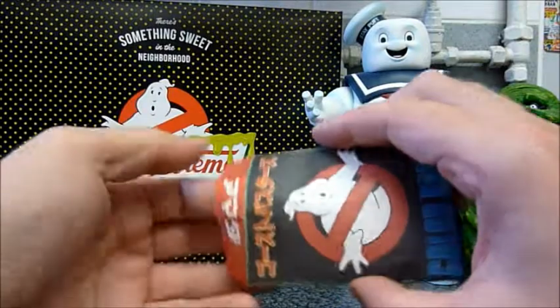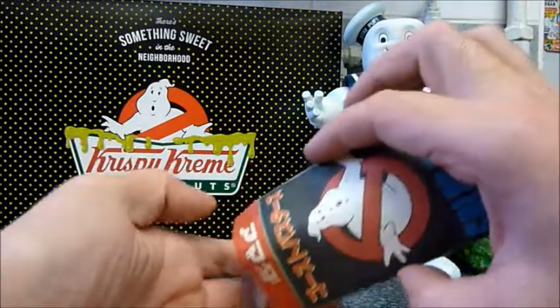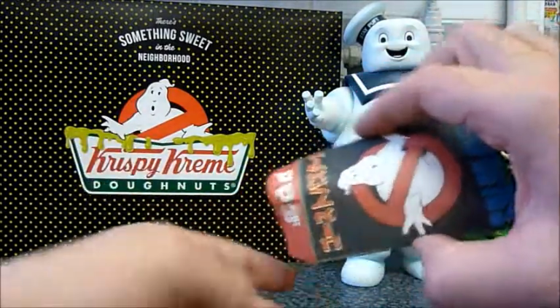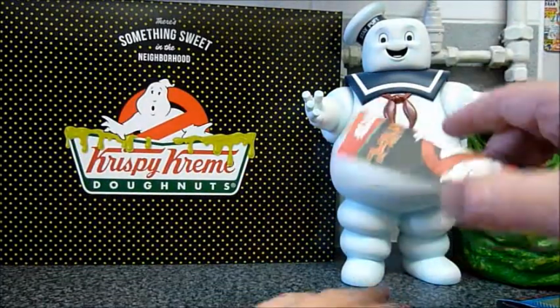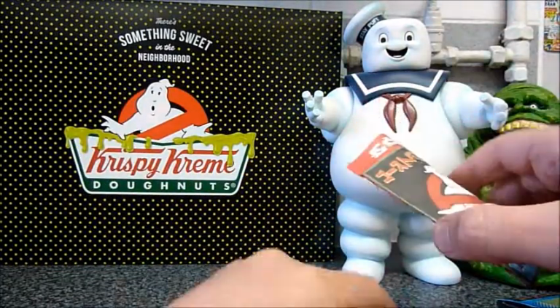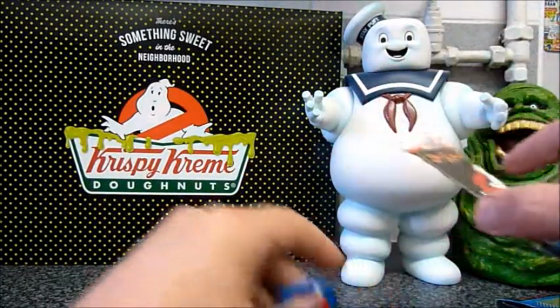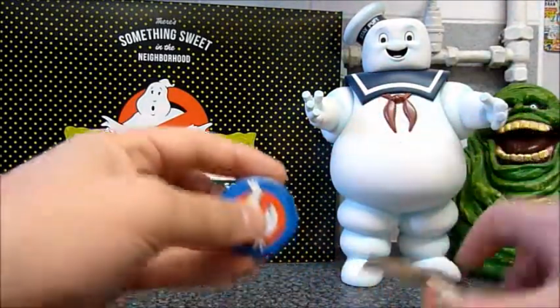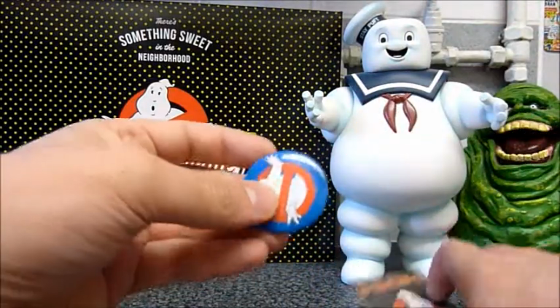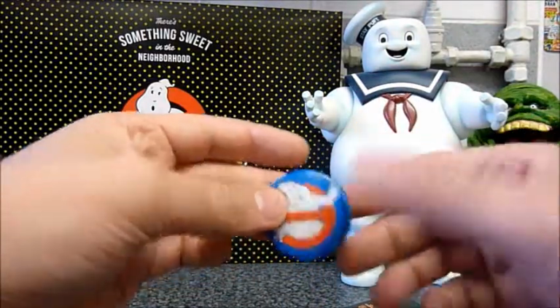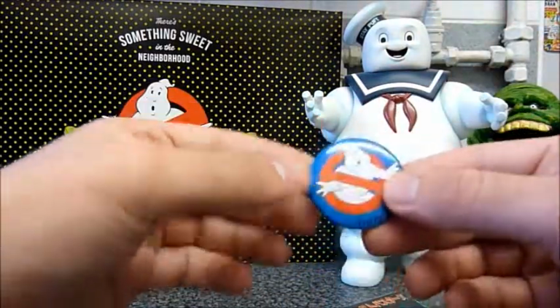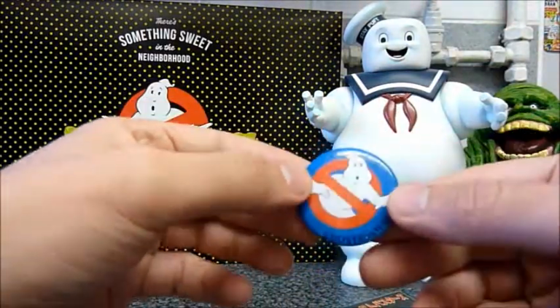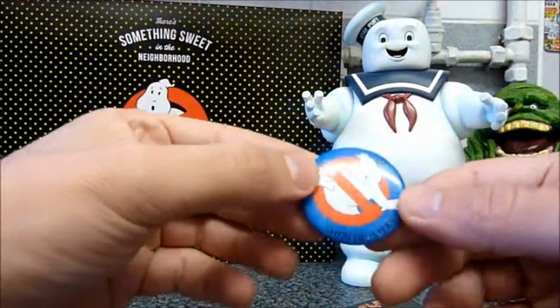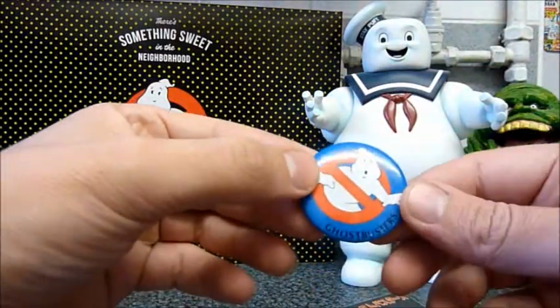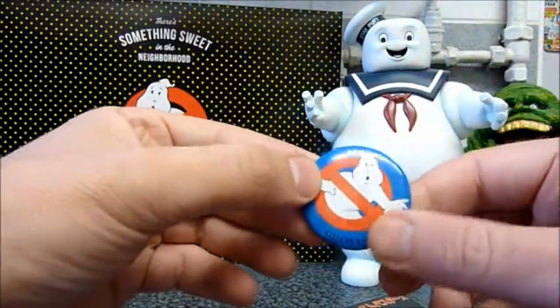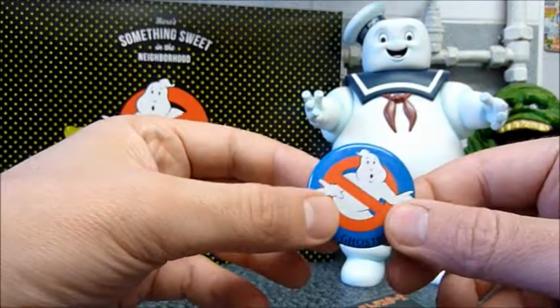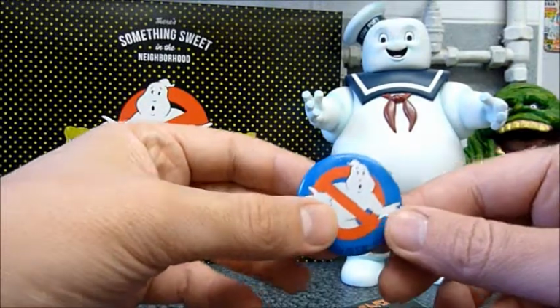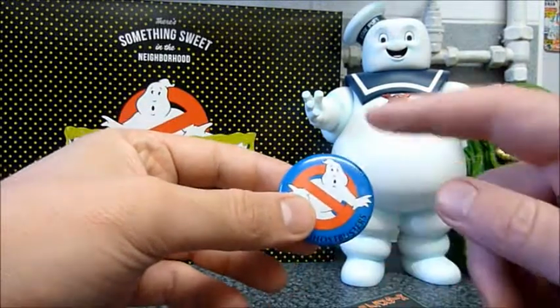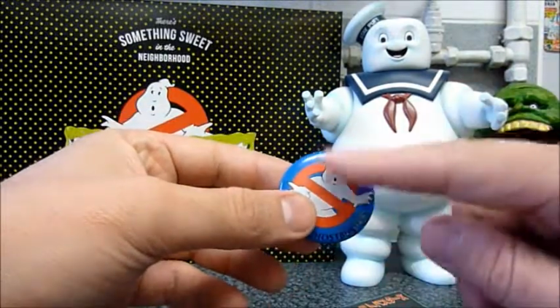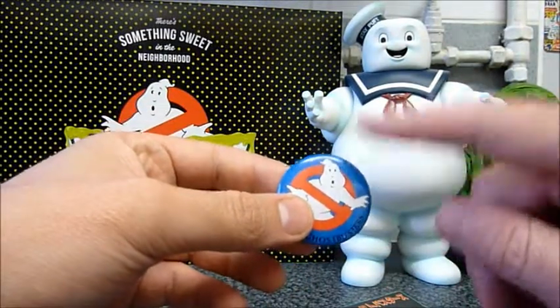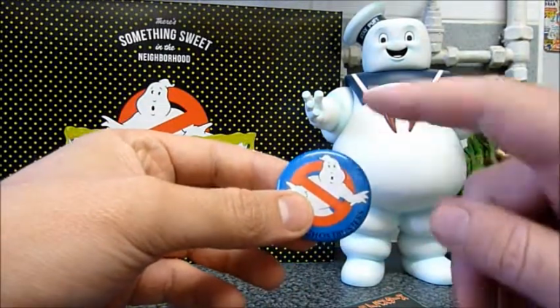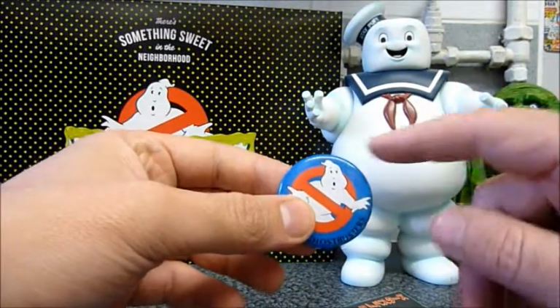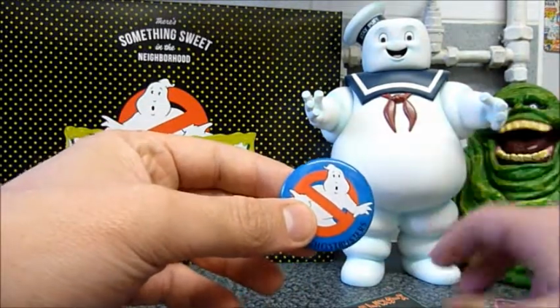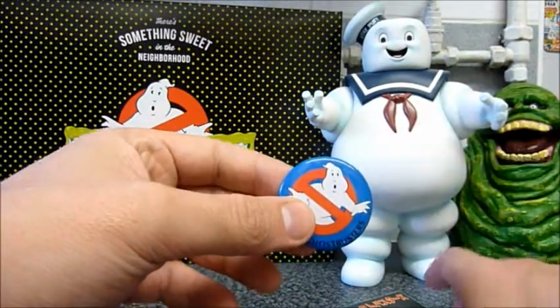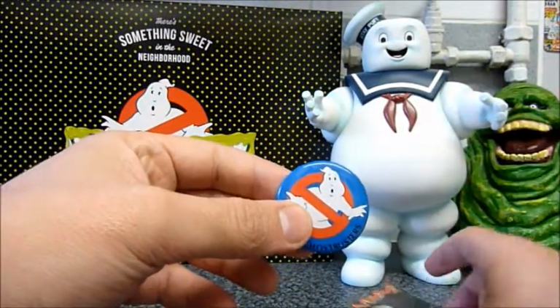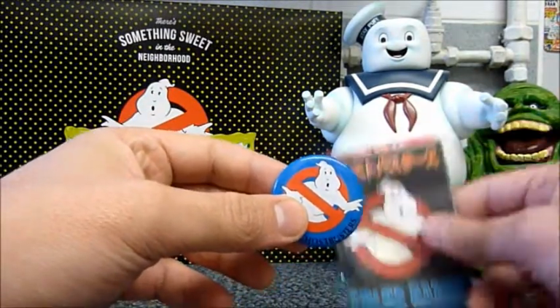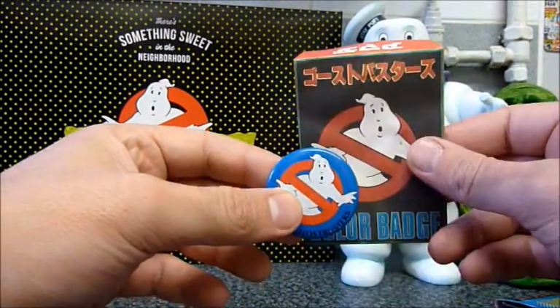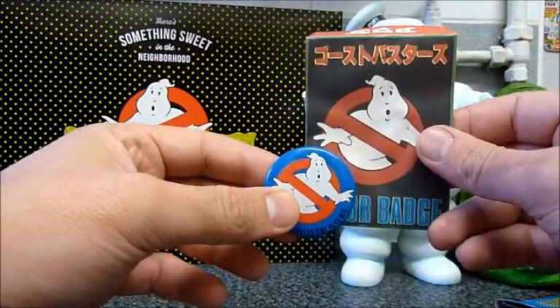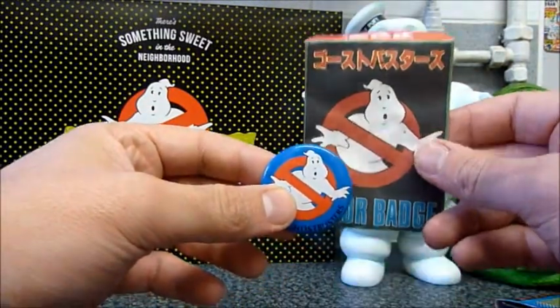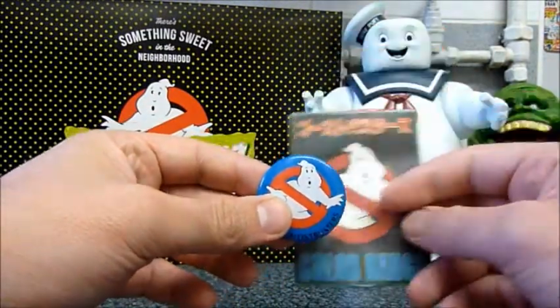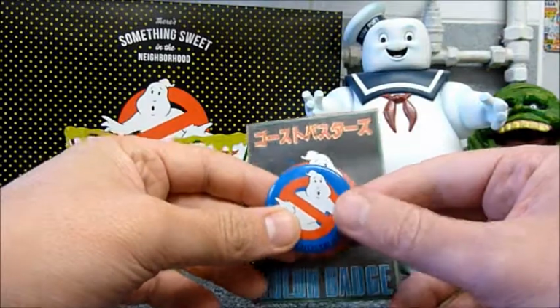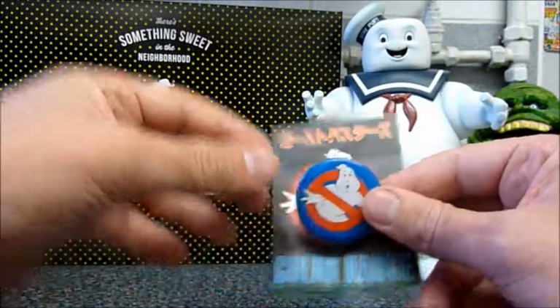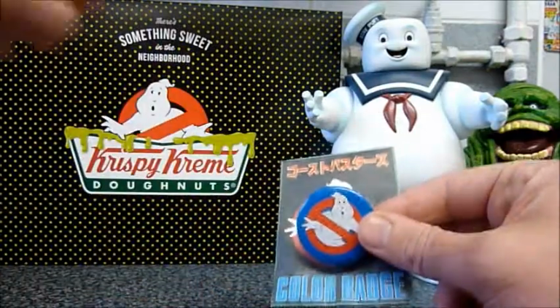Obviously you would buy a bag and get a random badge inside. And in this one, we have the standard Ghostbusters logo — this is the reverse version of the logo, as you can see on the bag as well.